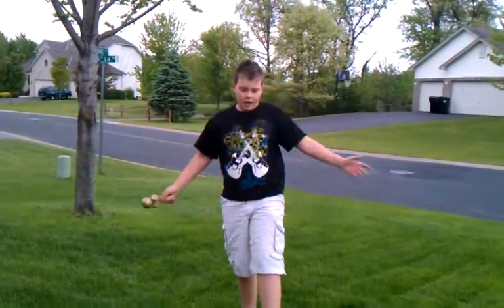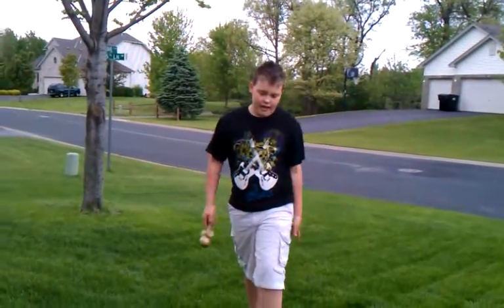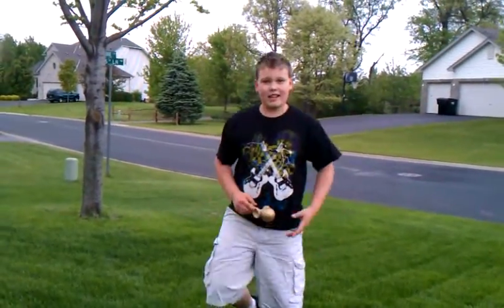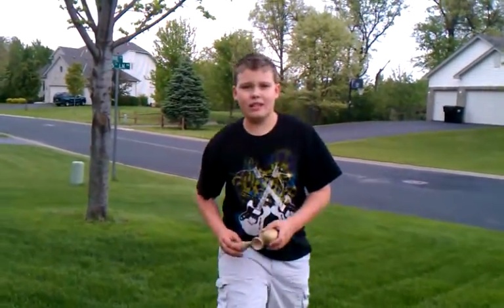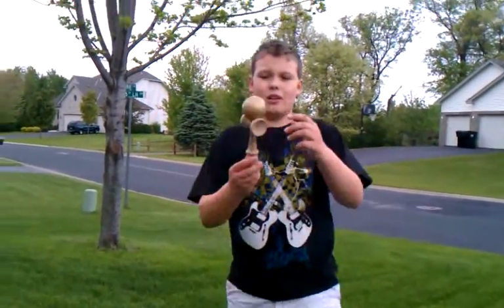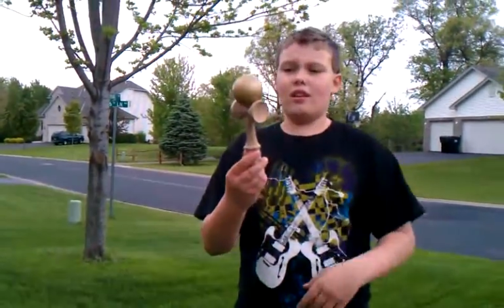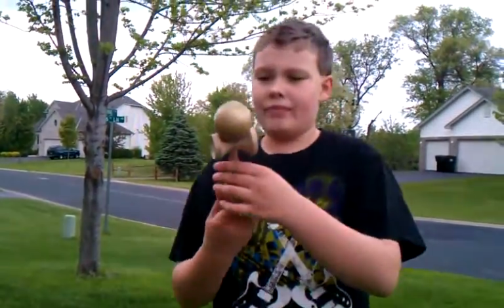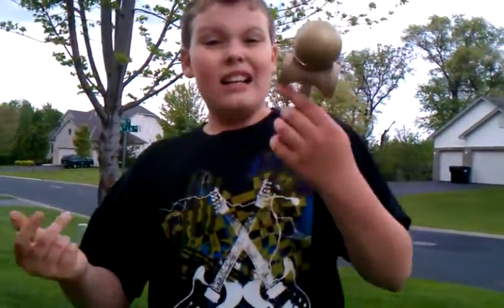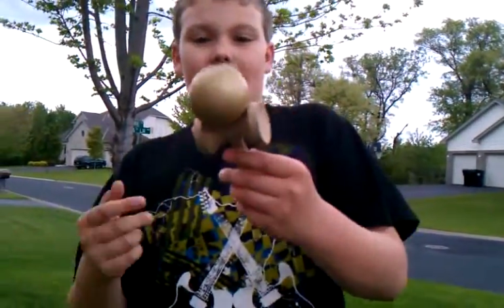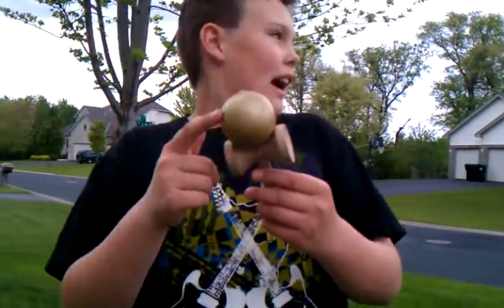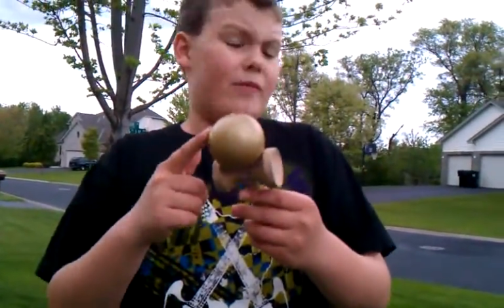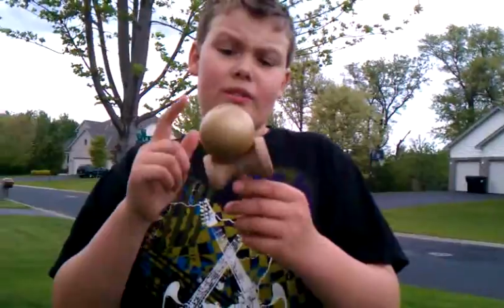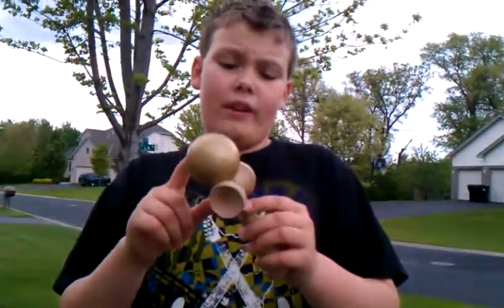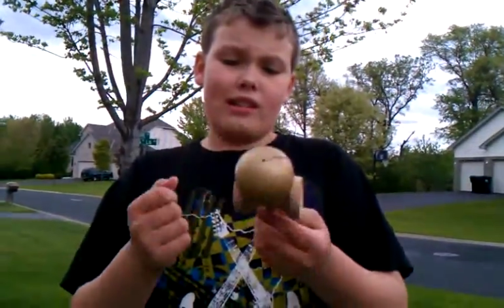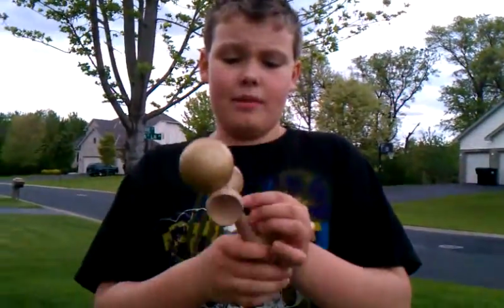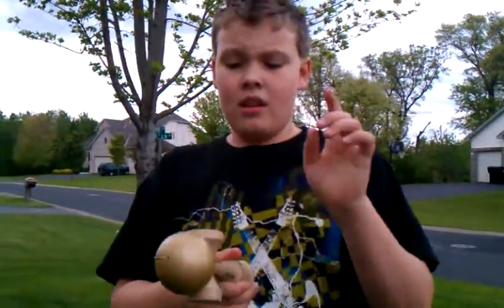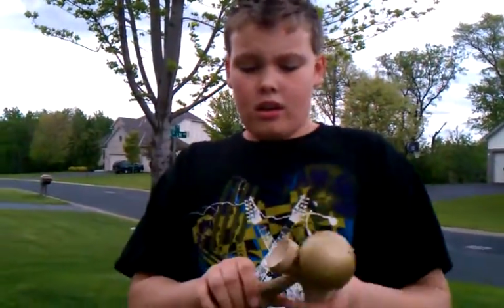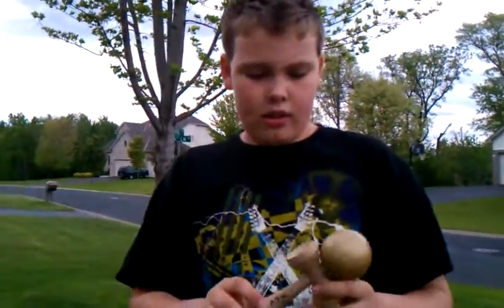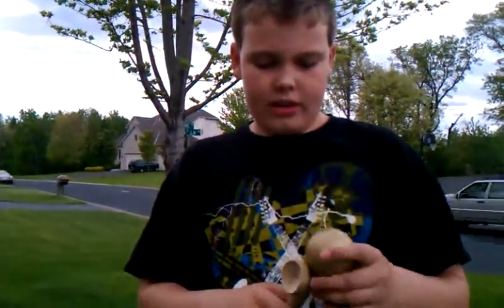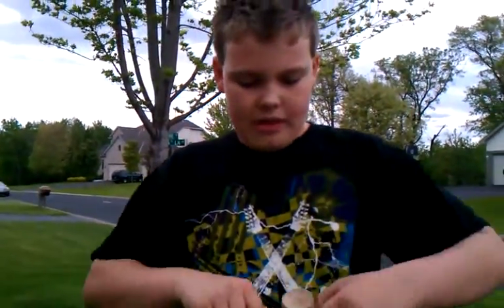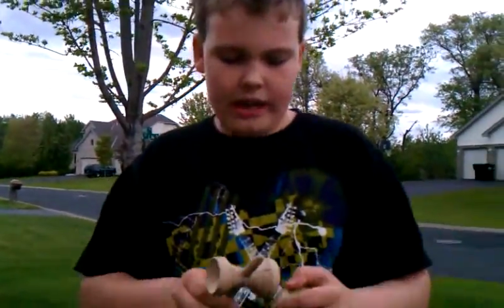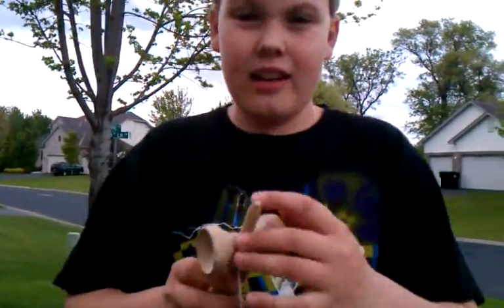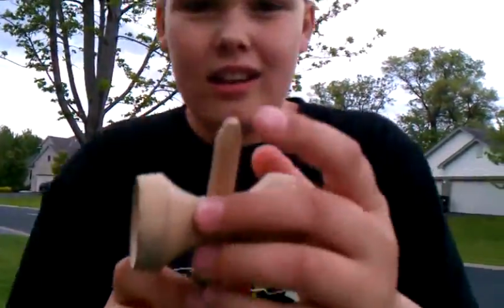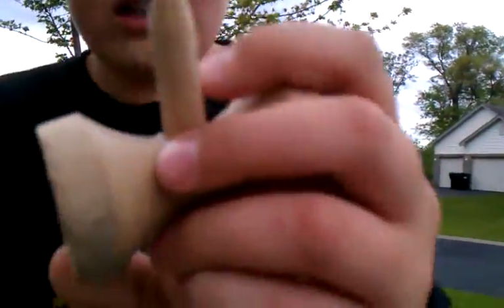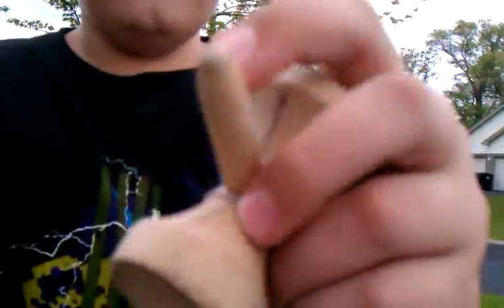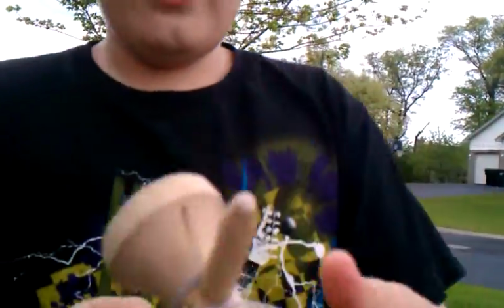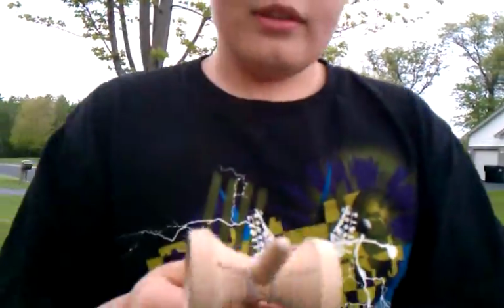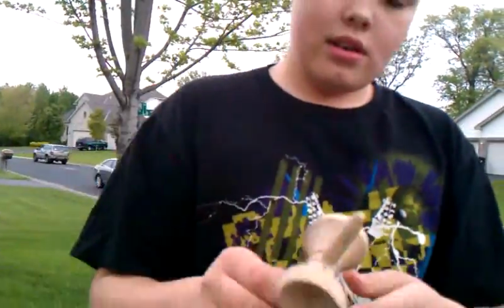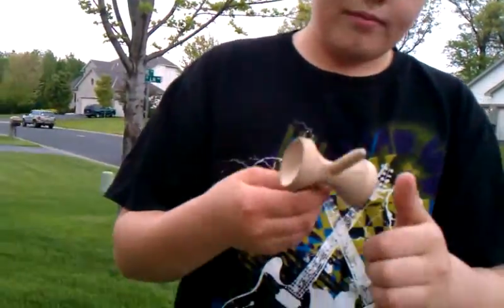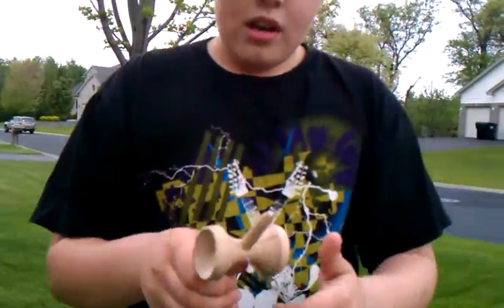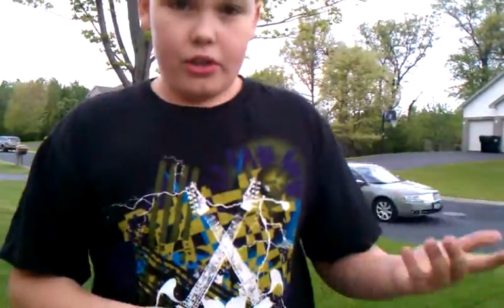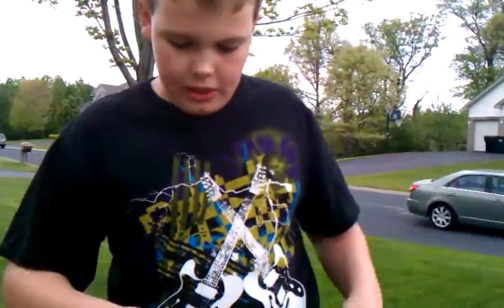Hey guys, I got a new Kedama. I have used it for a very long time — it's all messed up. I glued the hip. I'll show you some tricks.